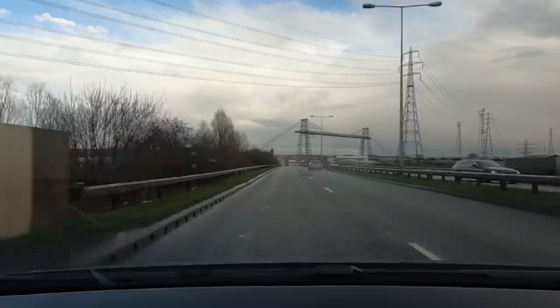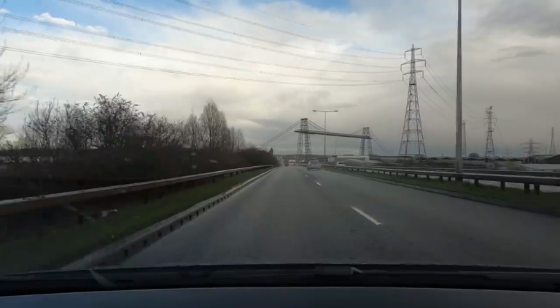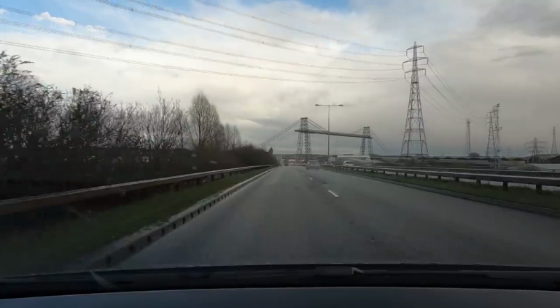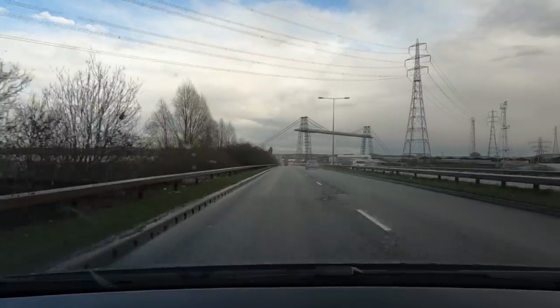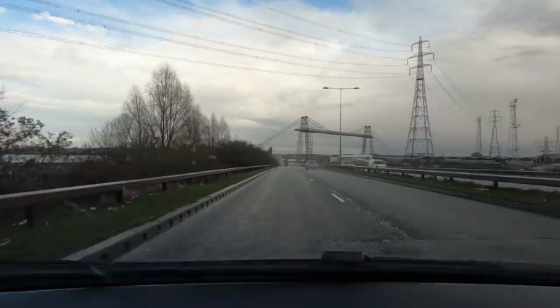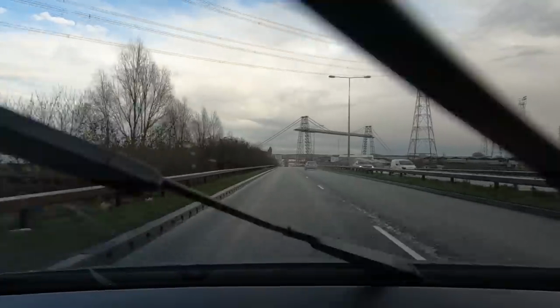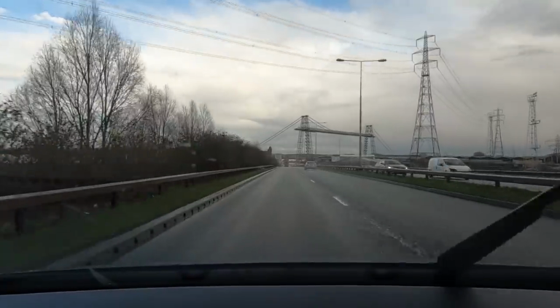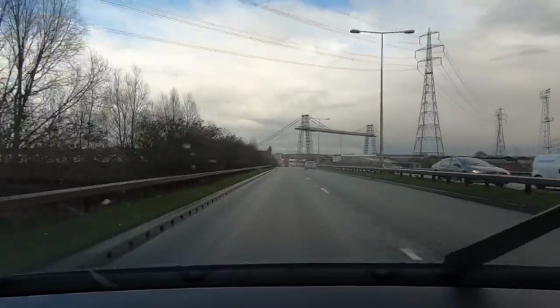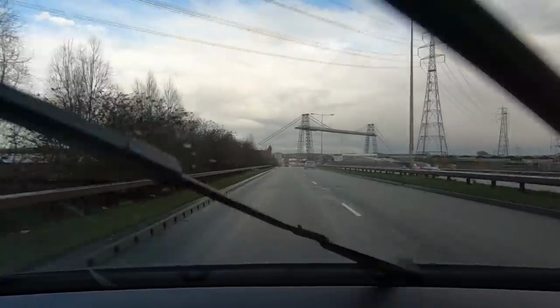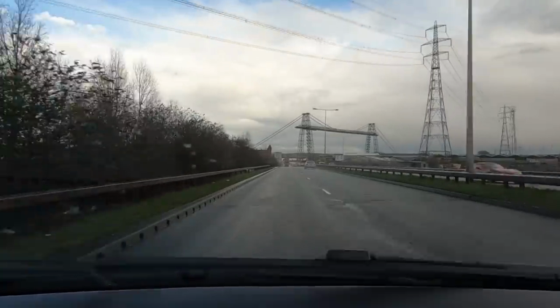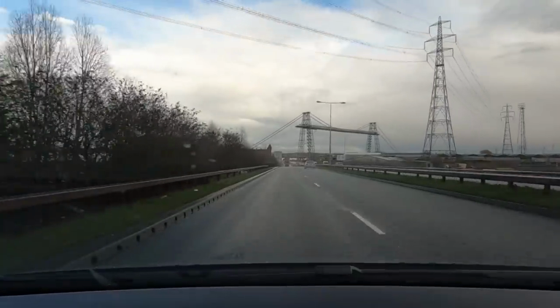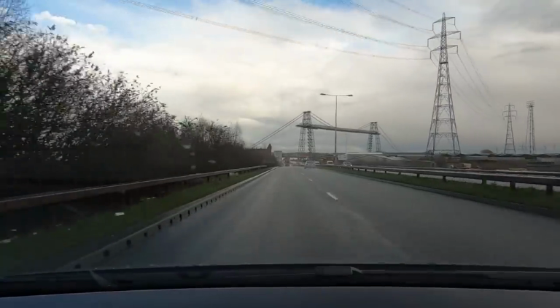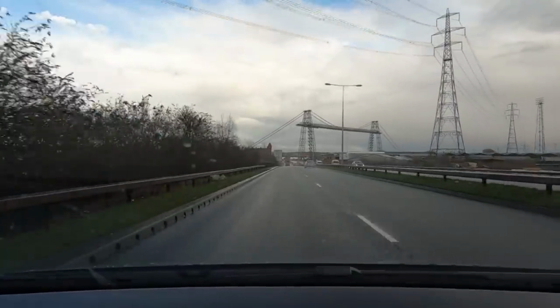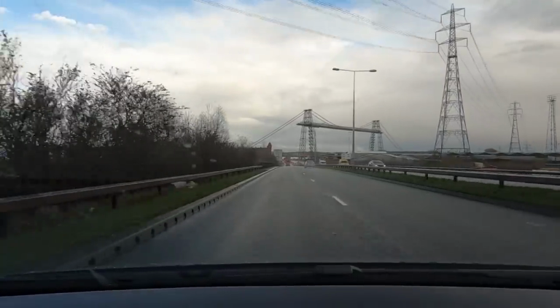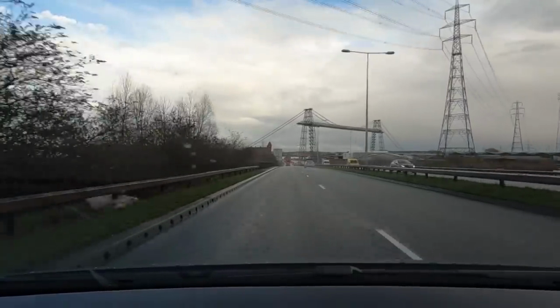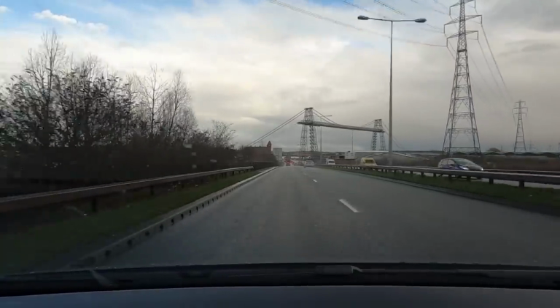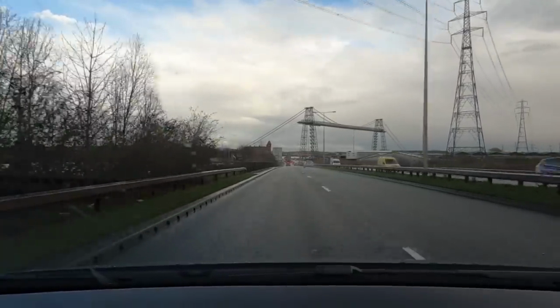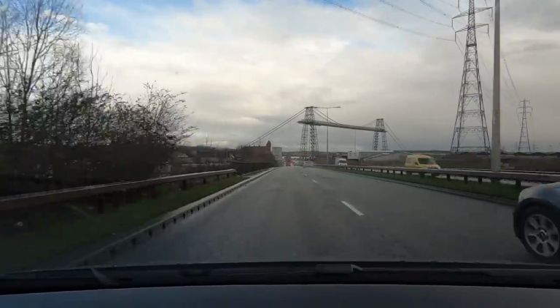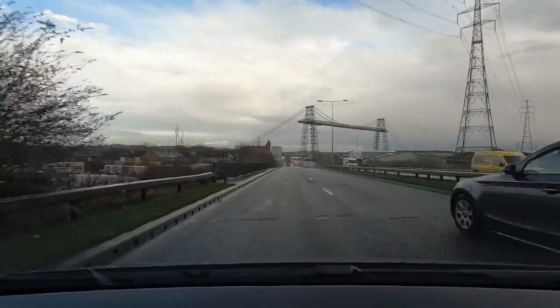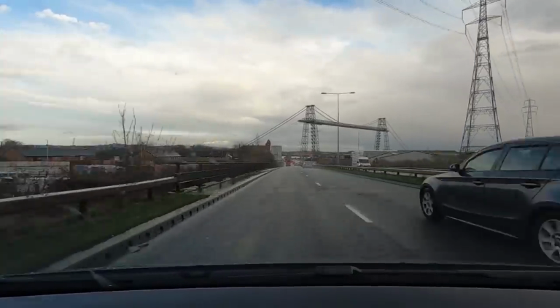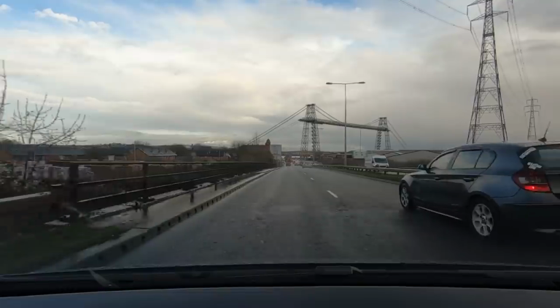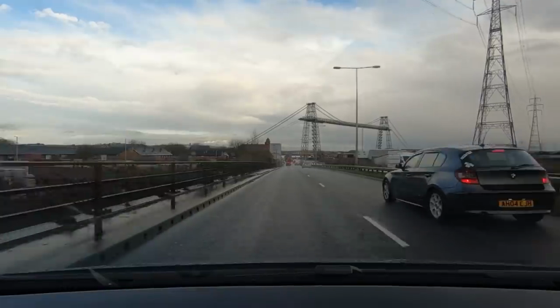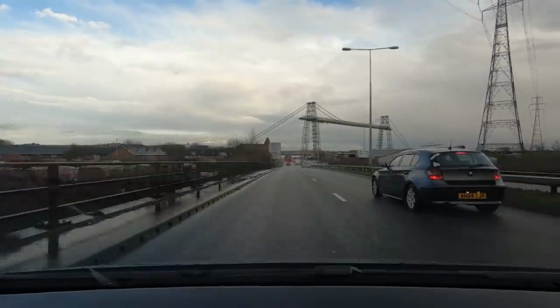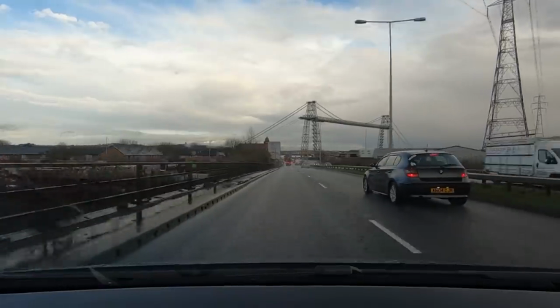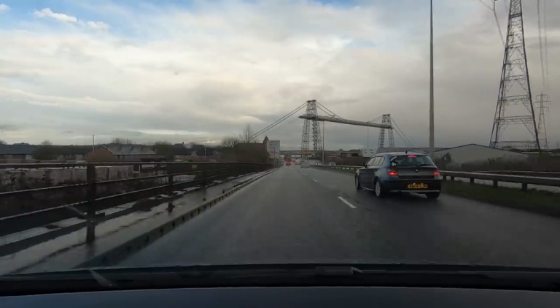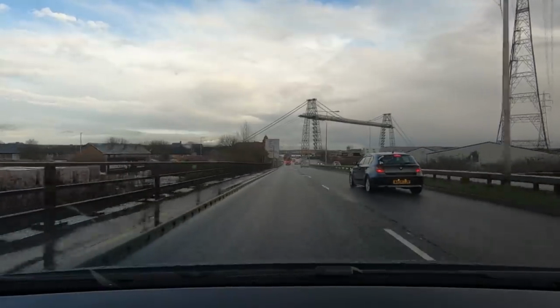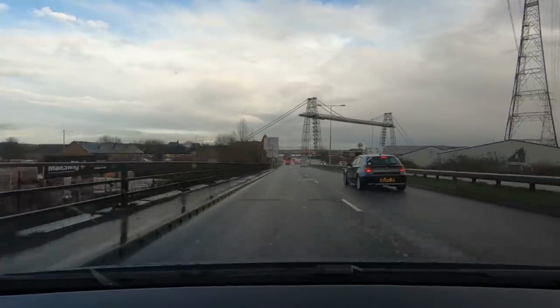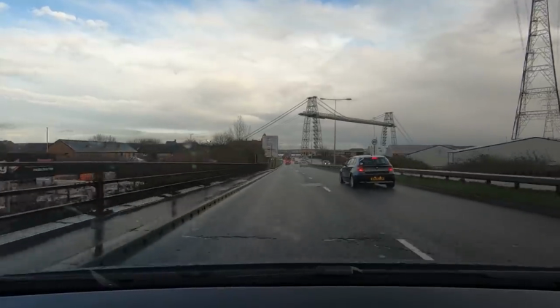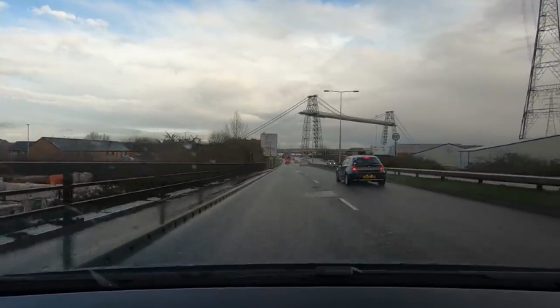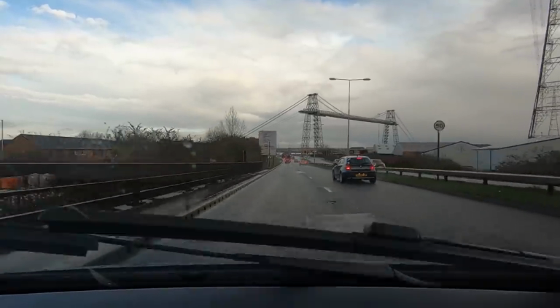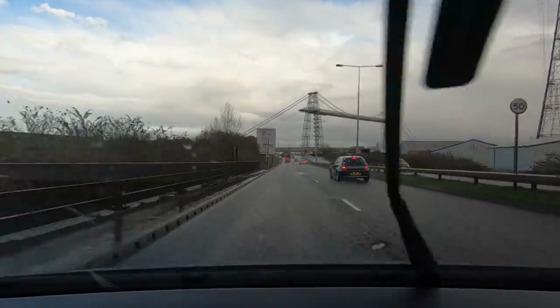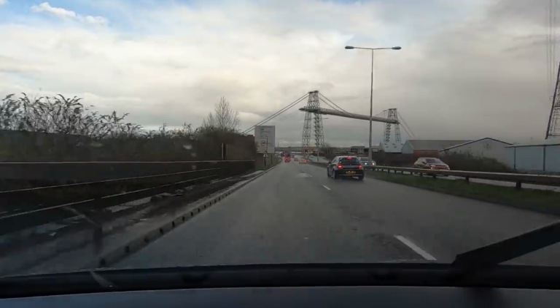It's one of only six operational transporter bridges left worldwide, from a total of 20 constructed.